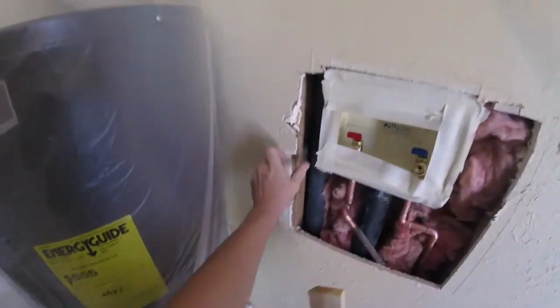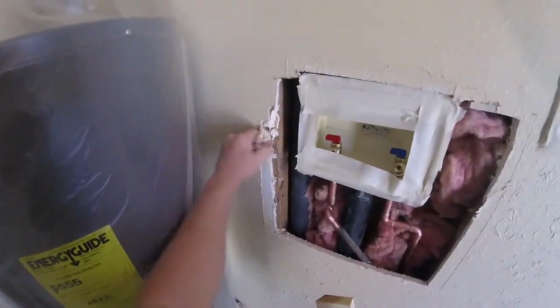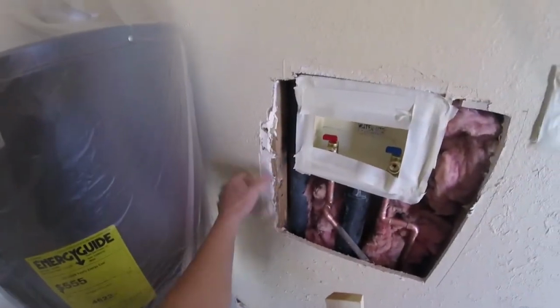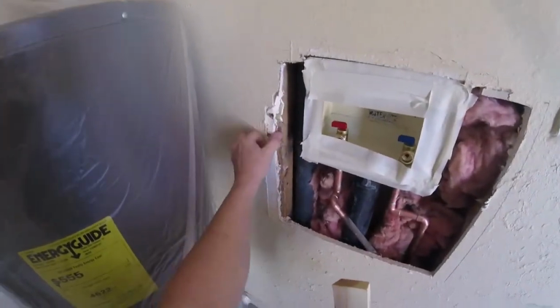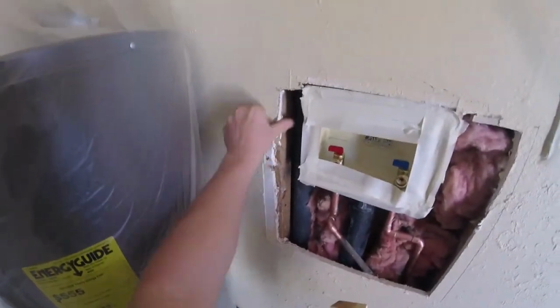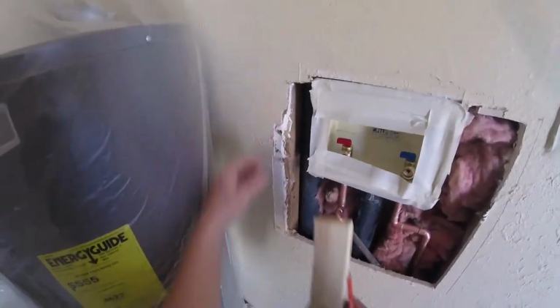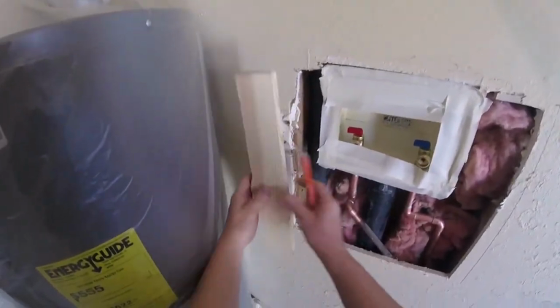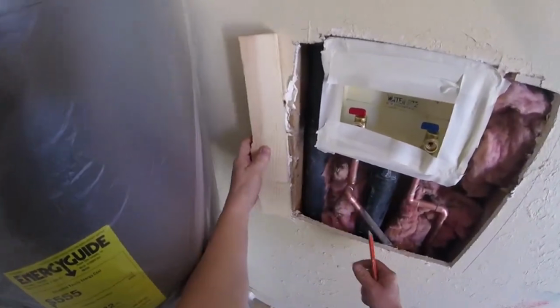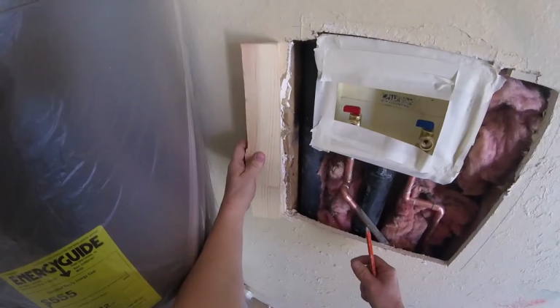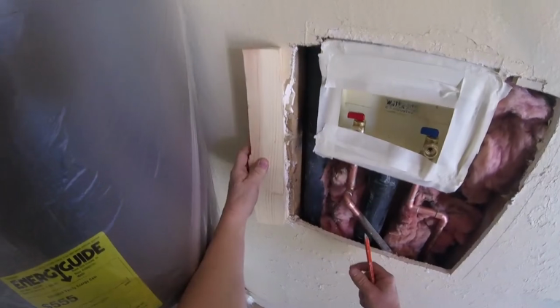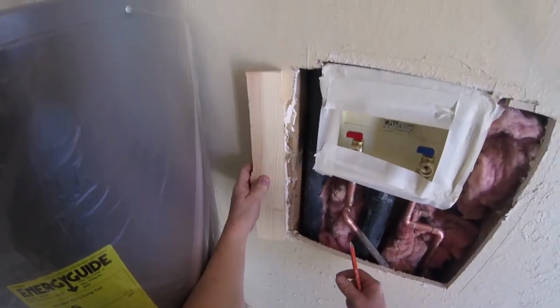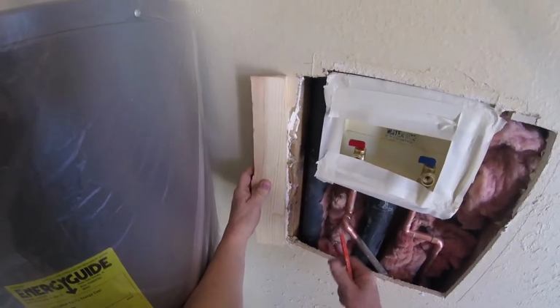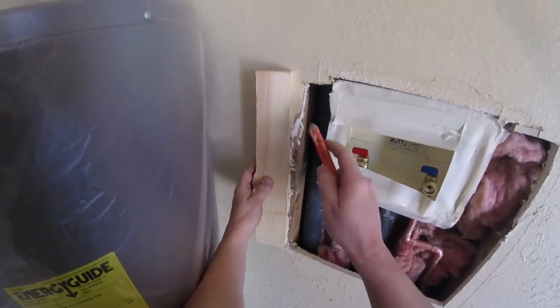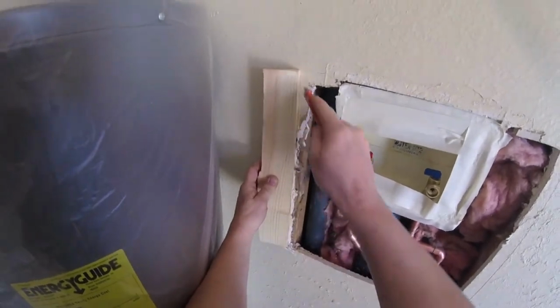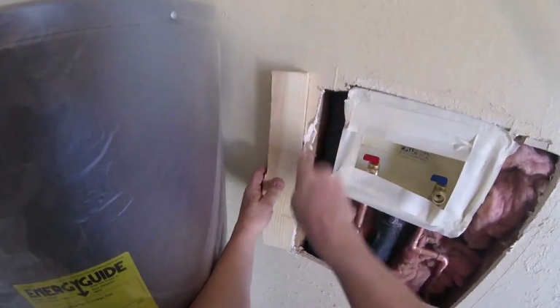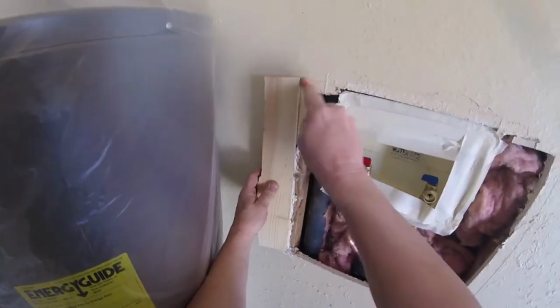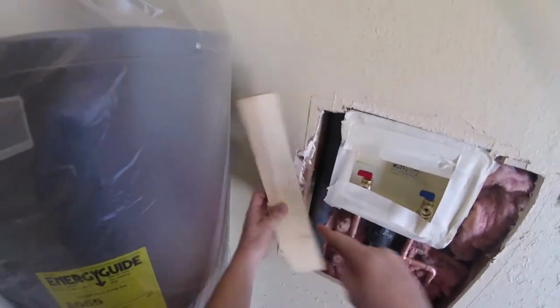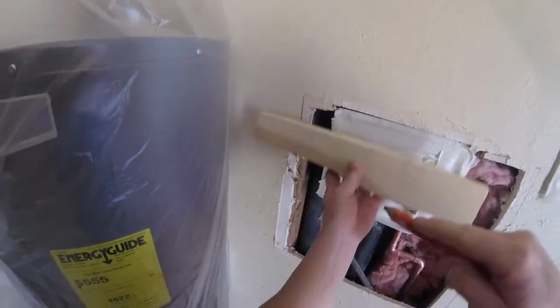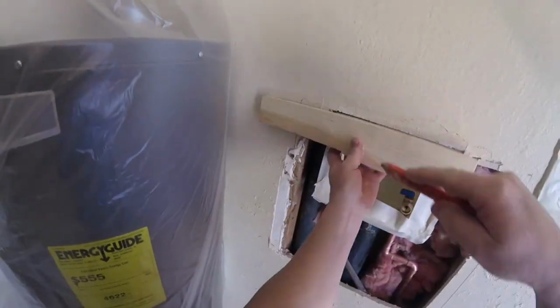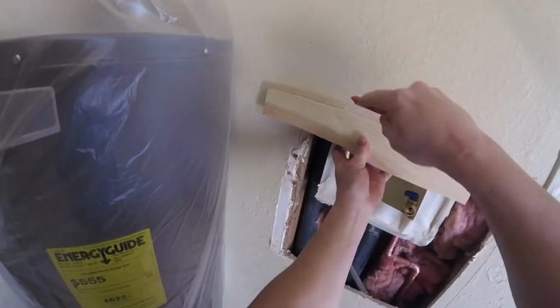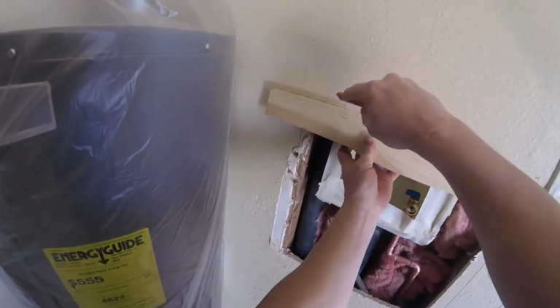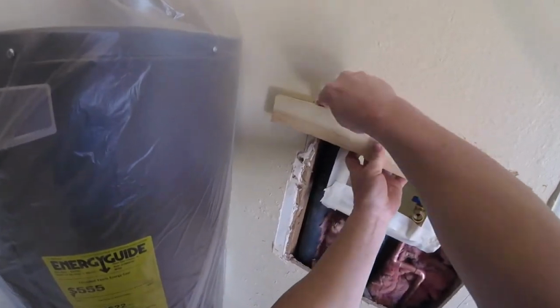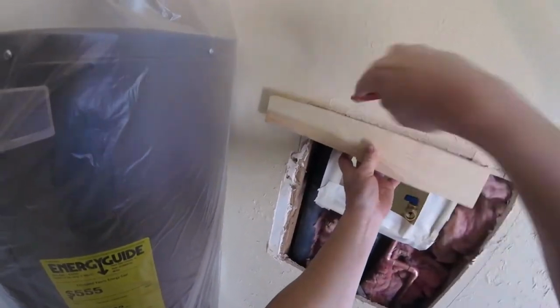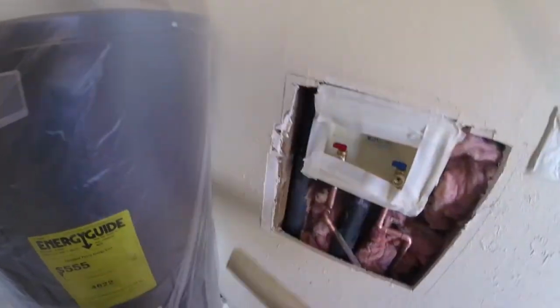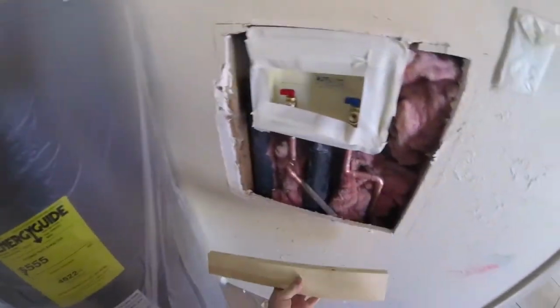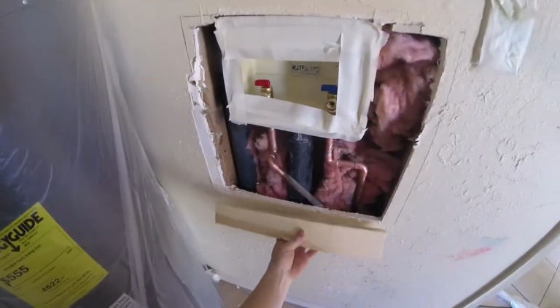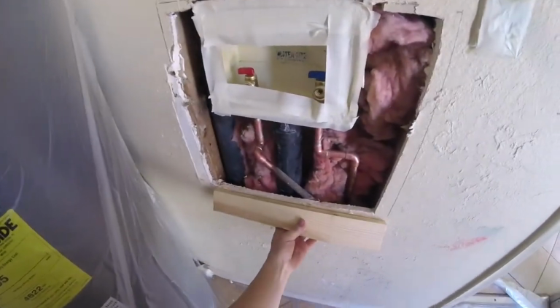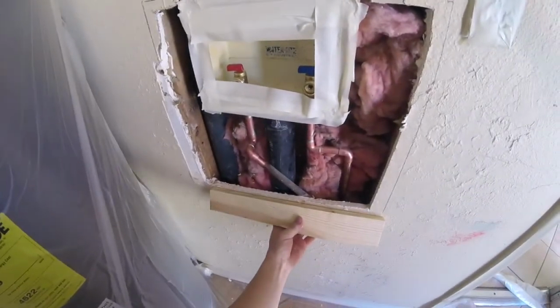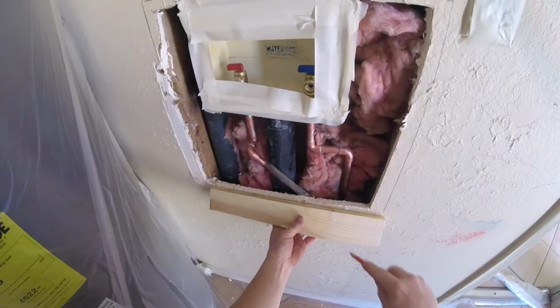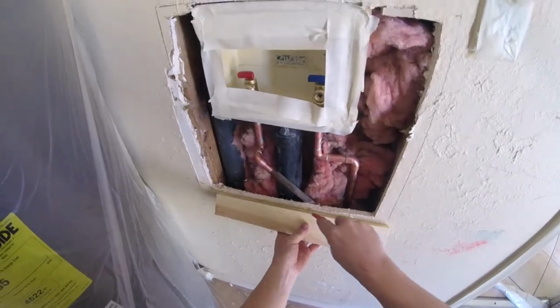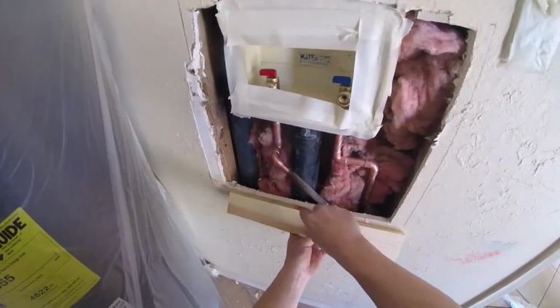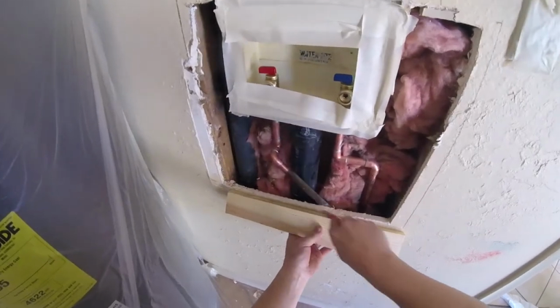My first thing is I want to put down plastic to contain my overspray, my texture, and my demo. It's easier to put down plastic than clean up the mess afterwards.